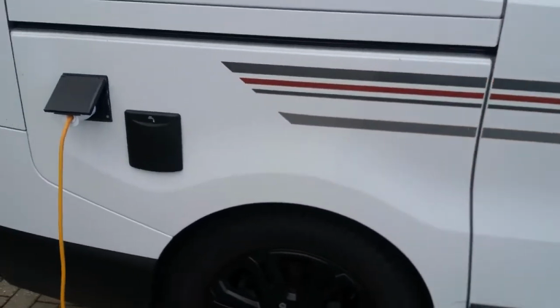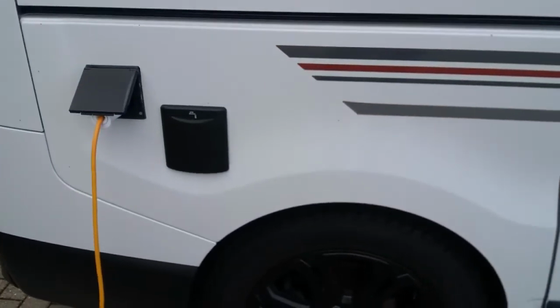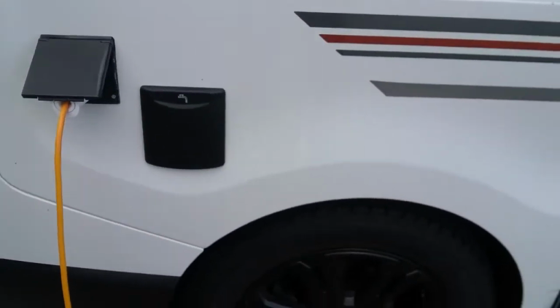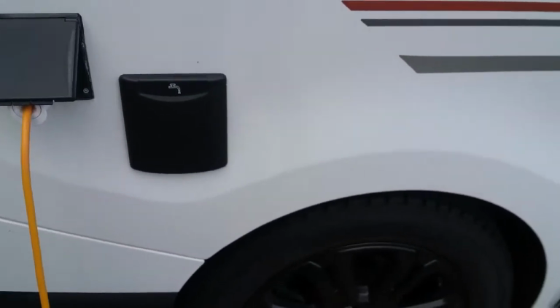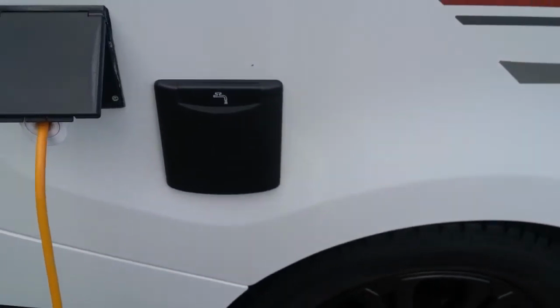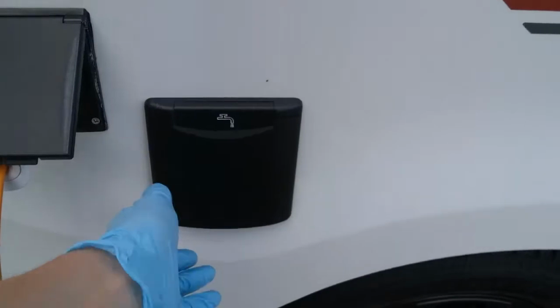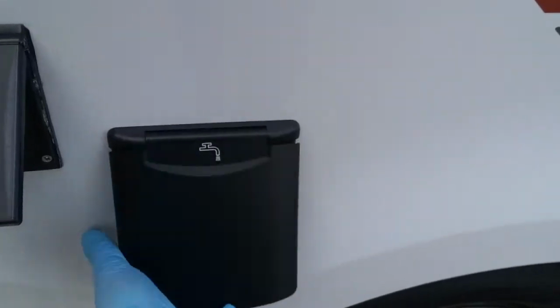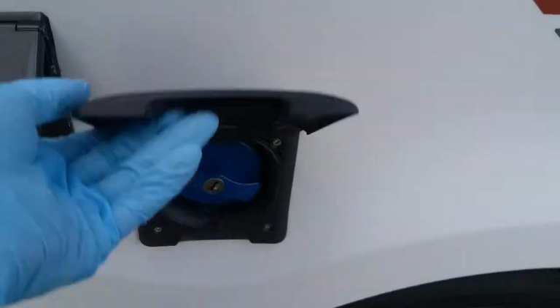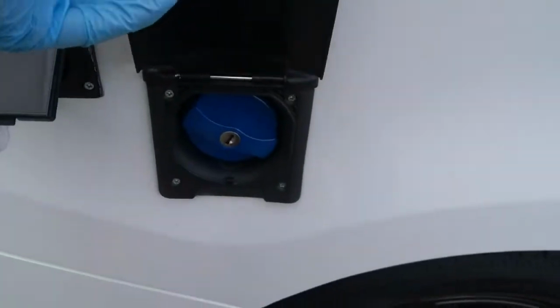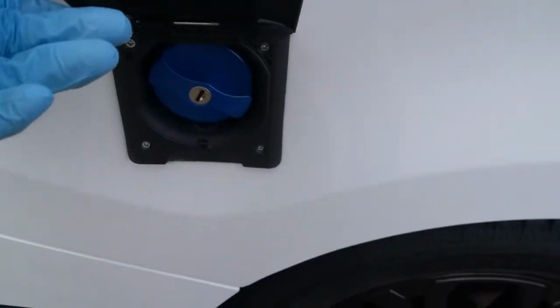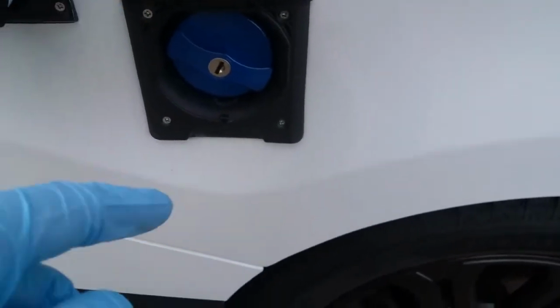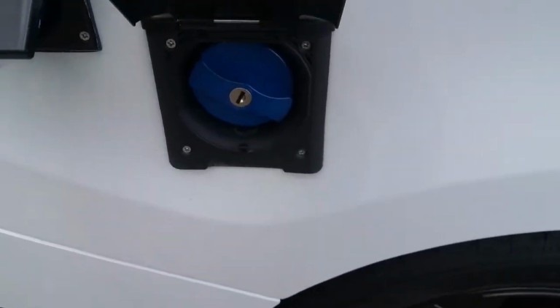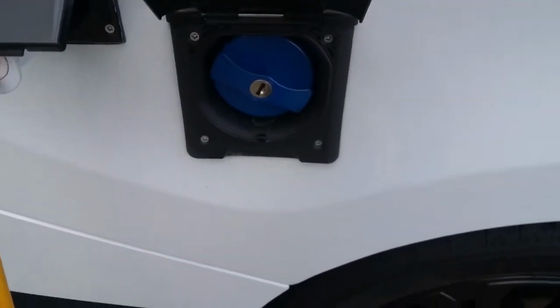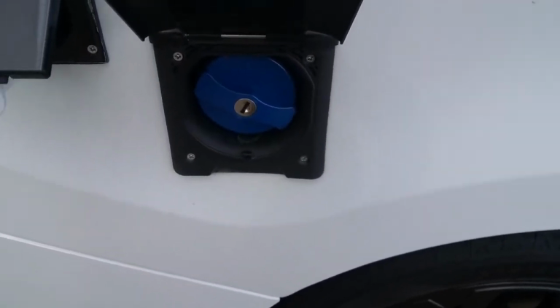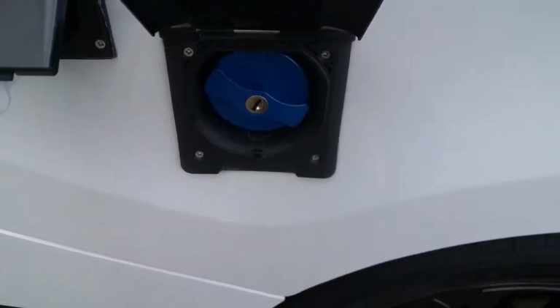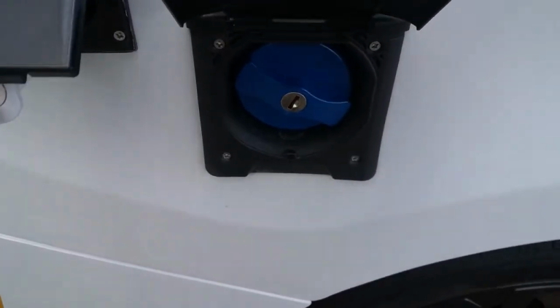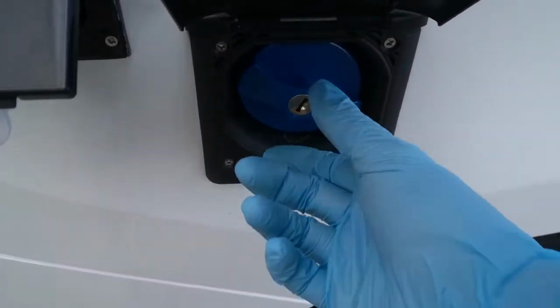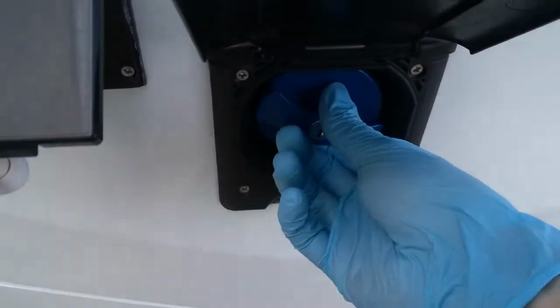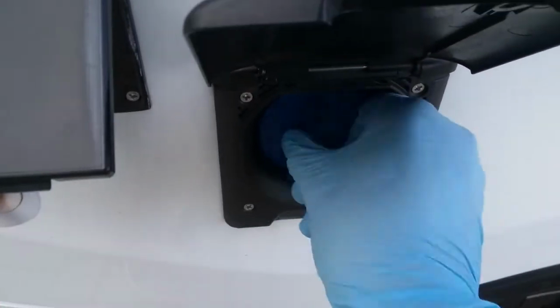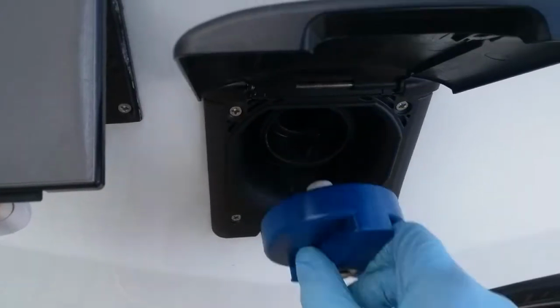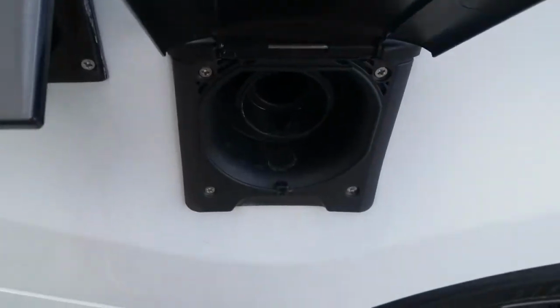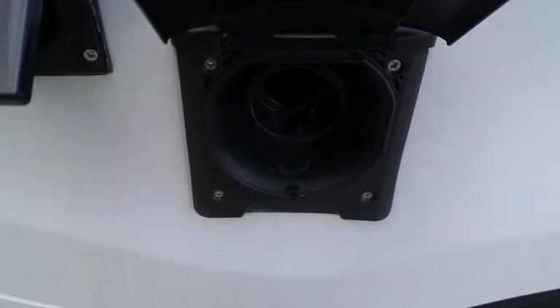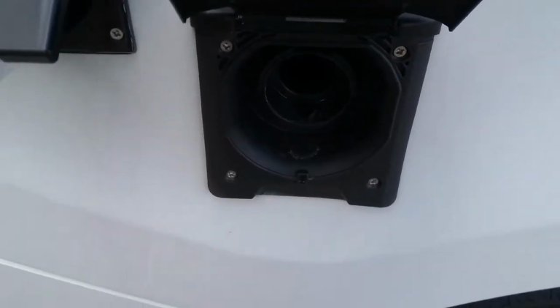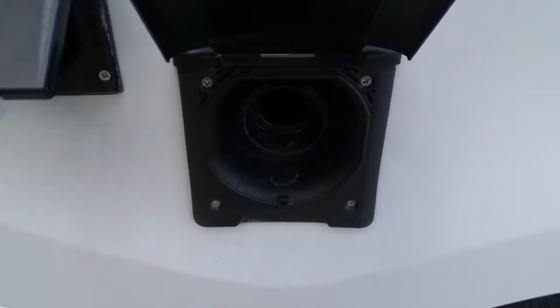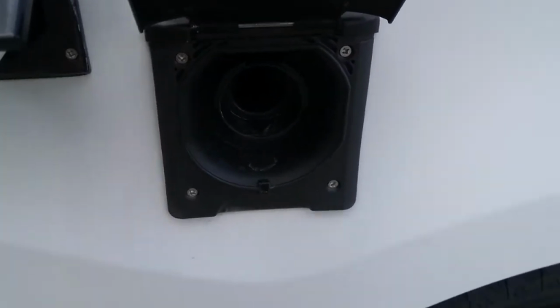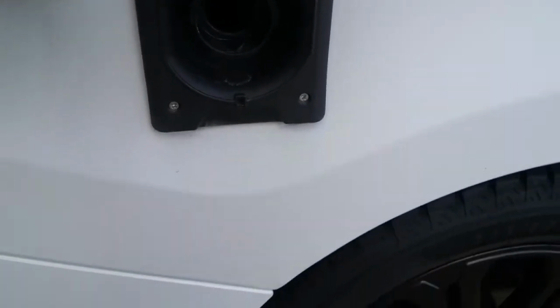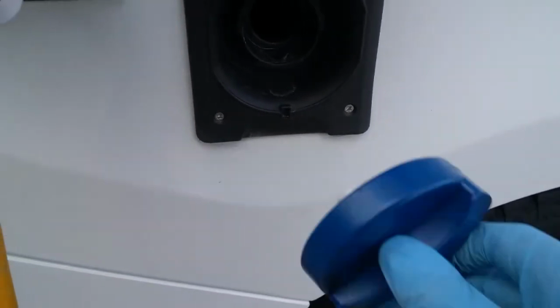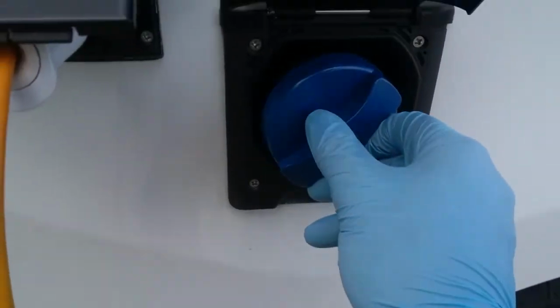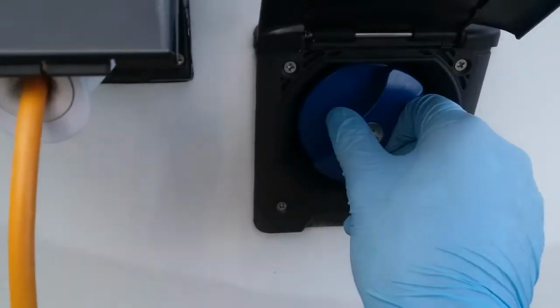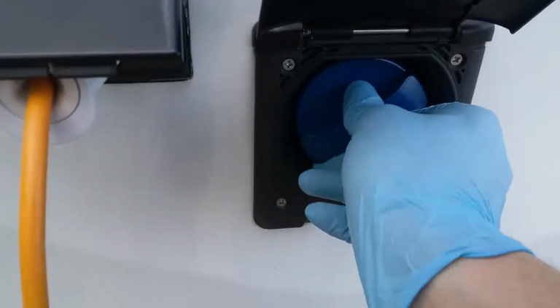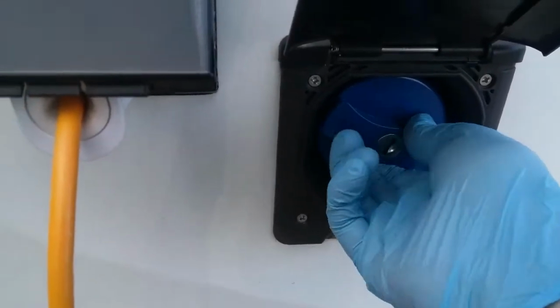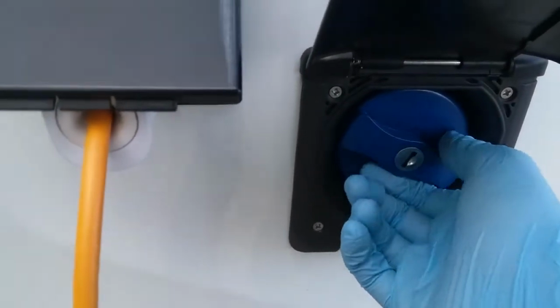Fresh water tank fill is just here. As you can see, the cap can be locked. Just pop your hose pipe in to fill up the fresh water tank.